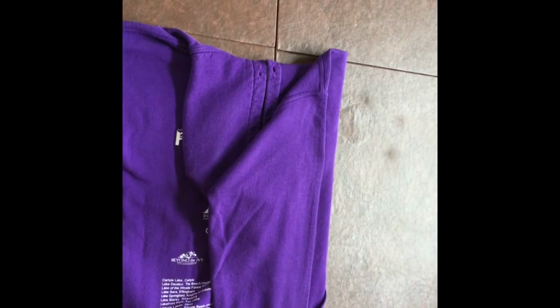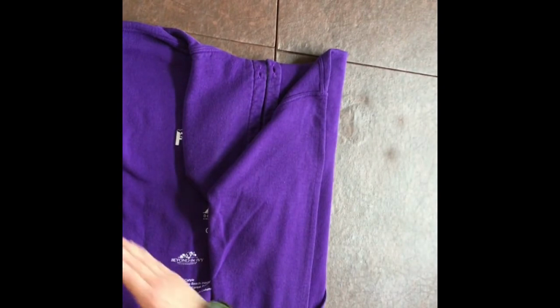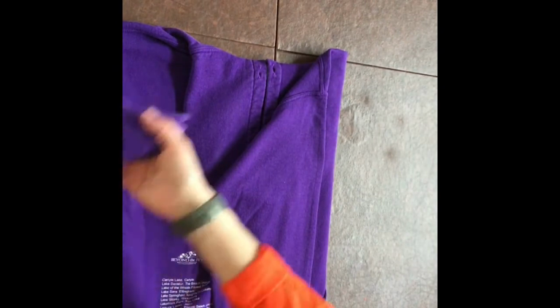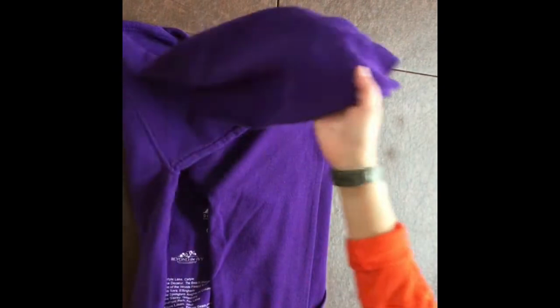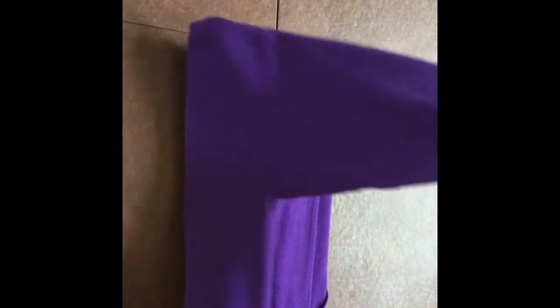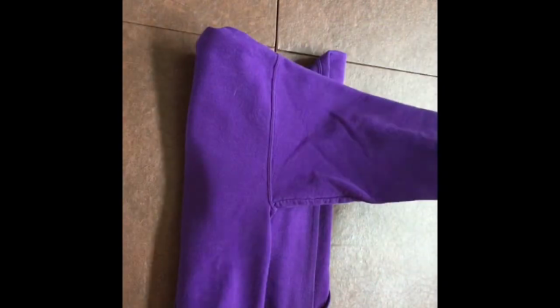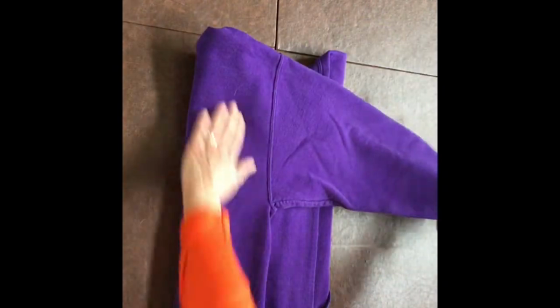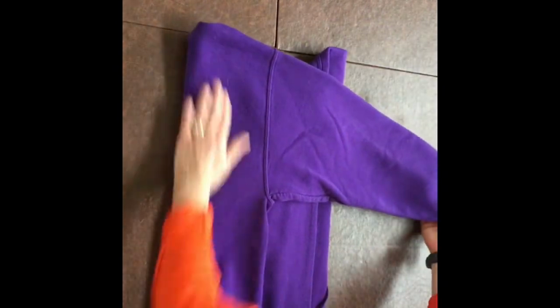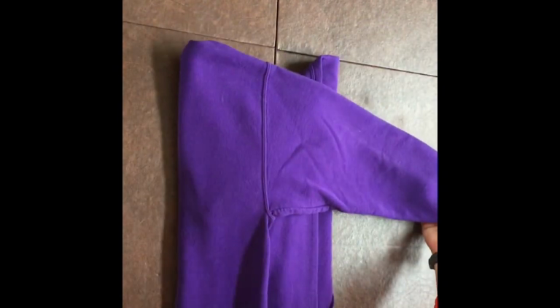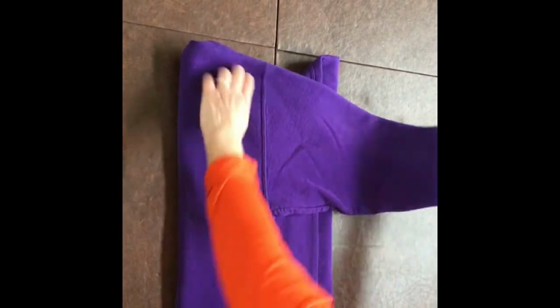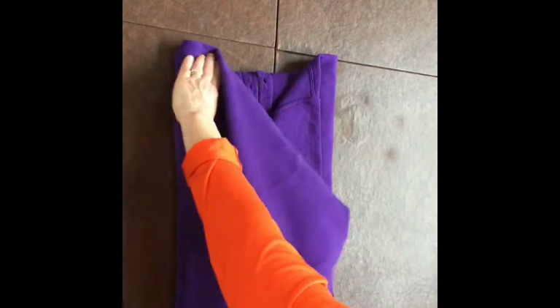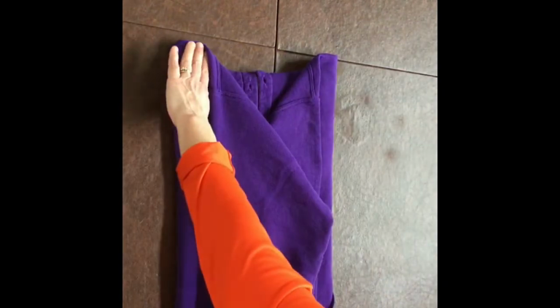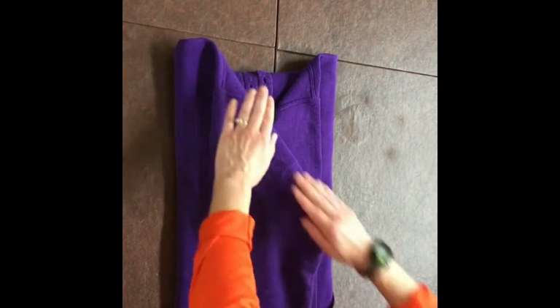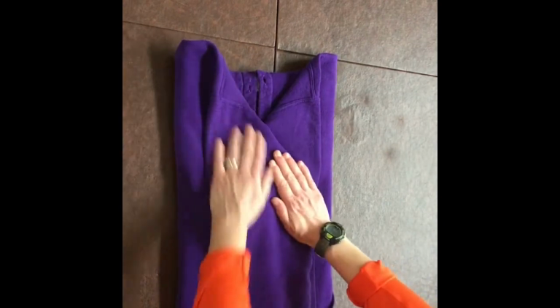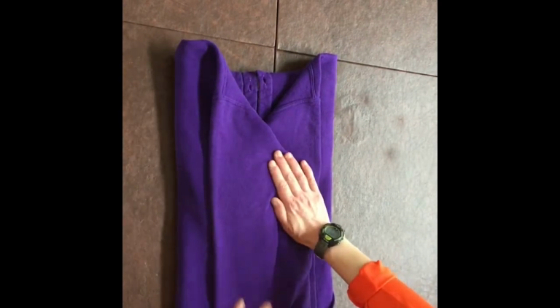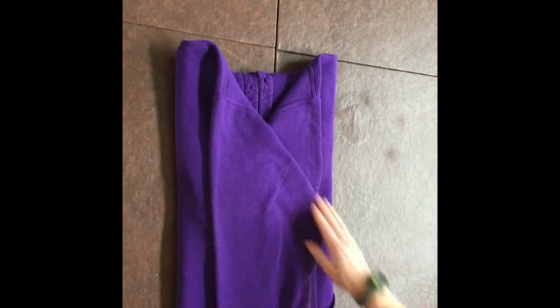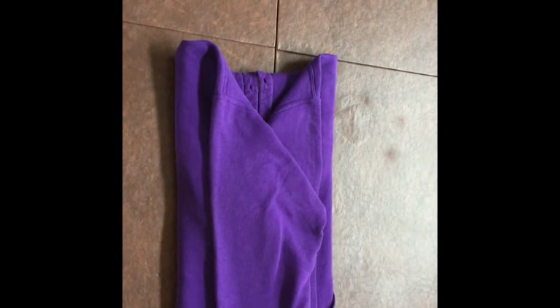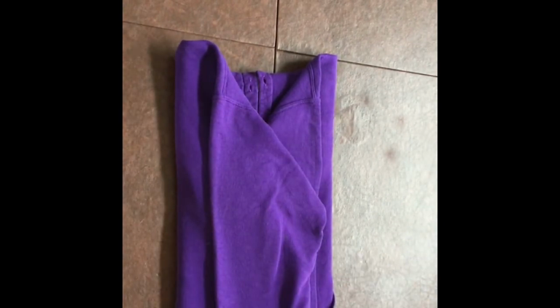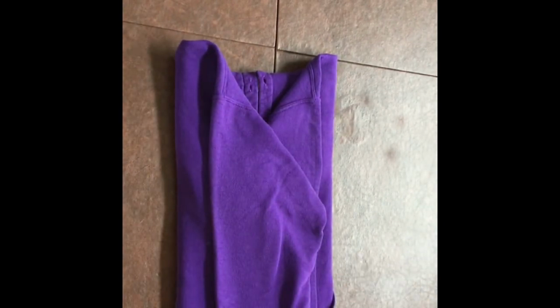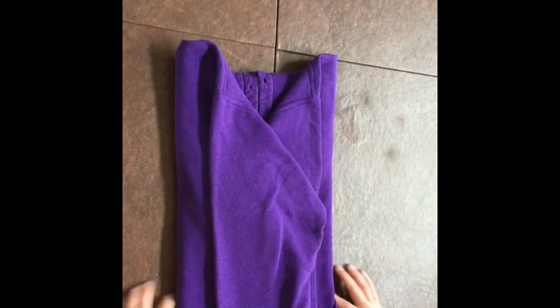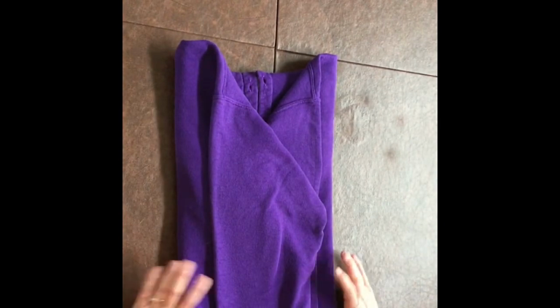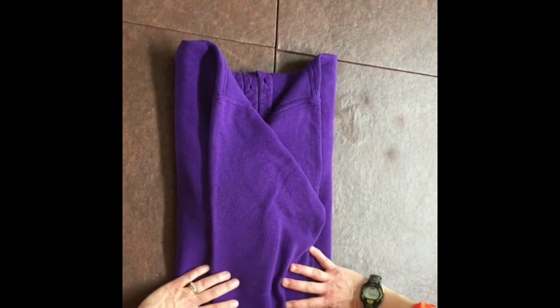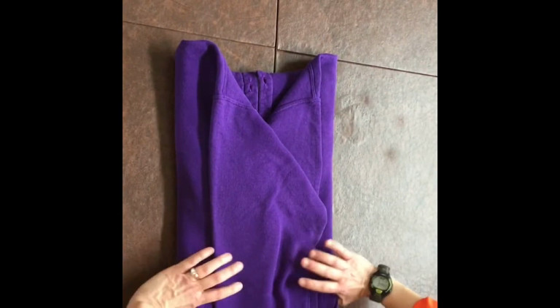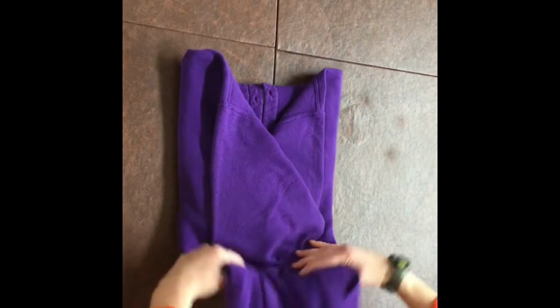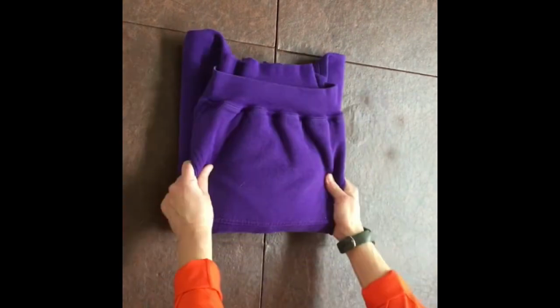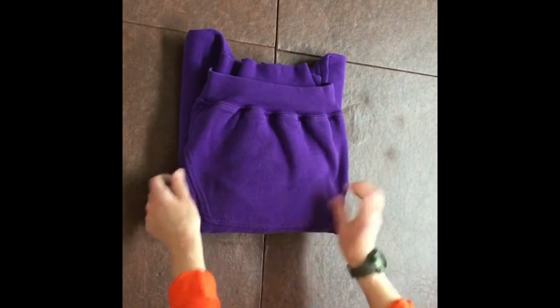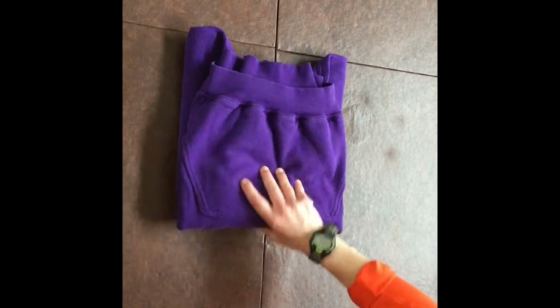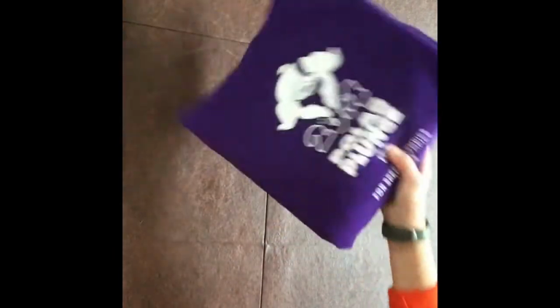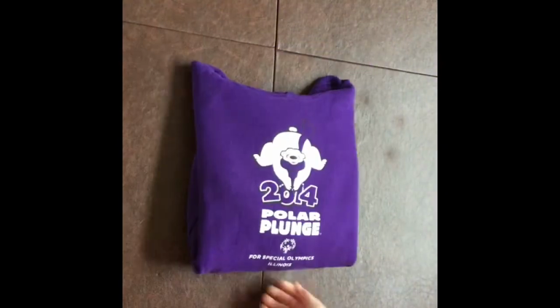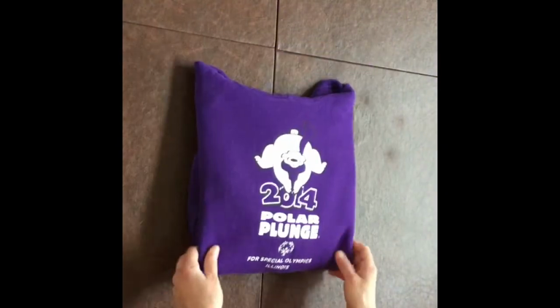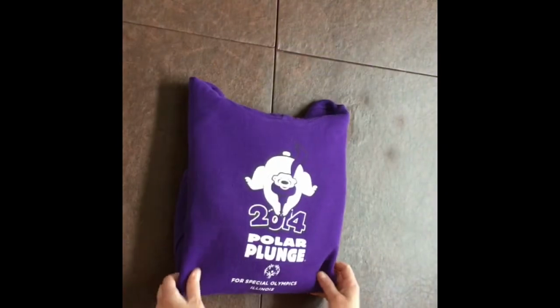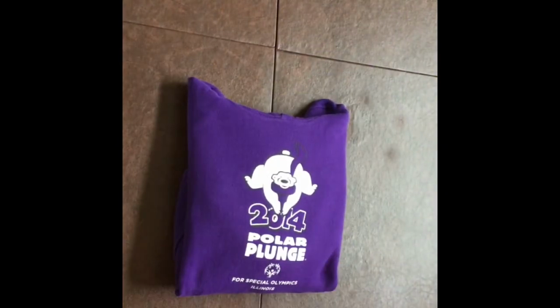Now take the other side, fold it over nice, and fold the other arm down. Take the bottom and fold it towards the top. Now you've folded your hoodie.